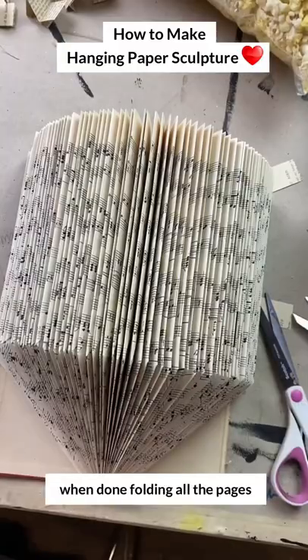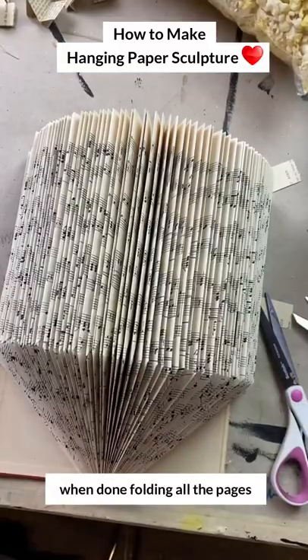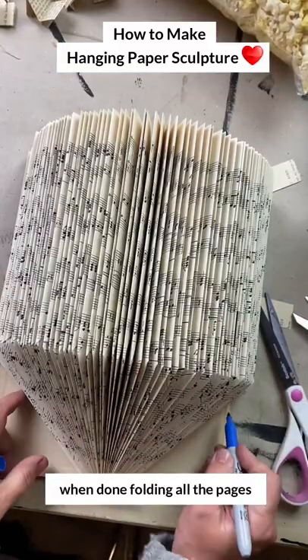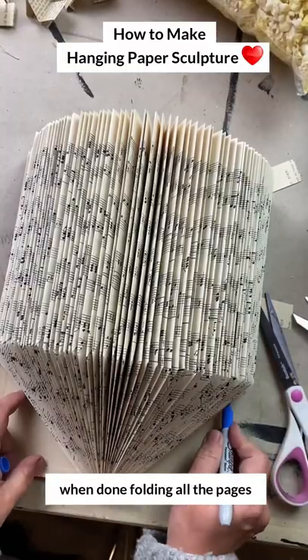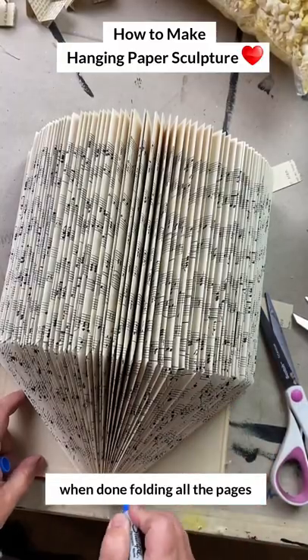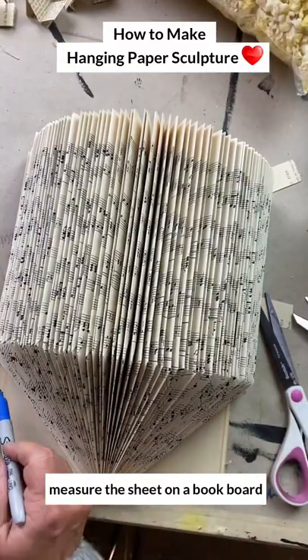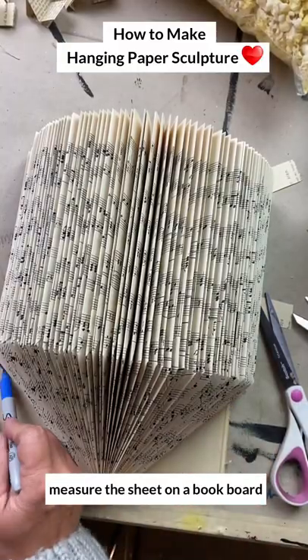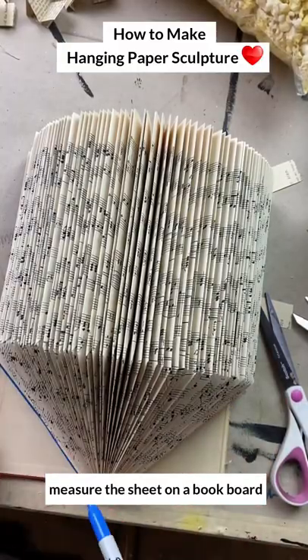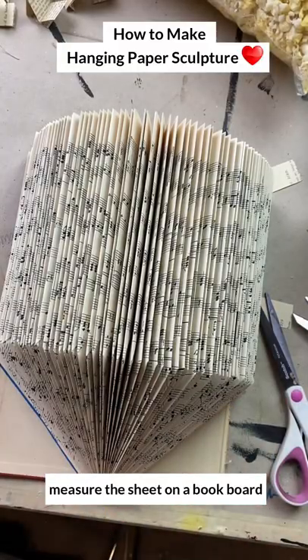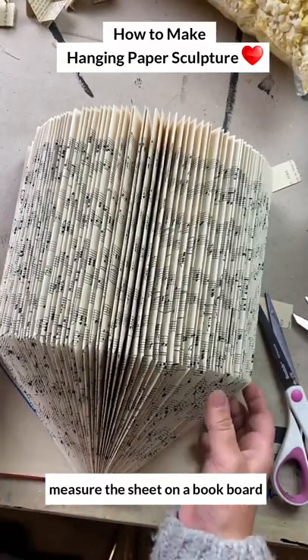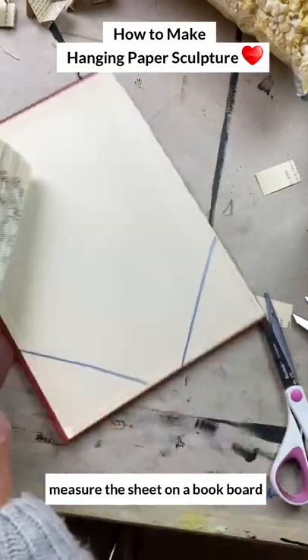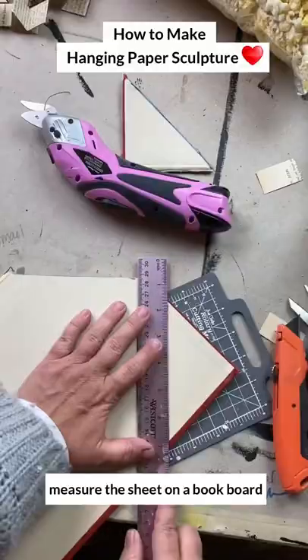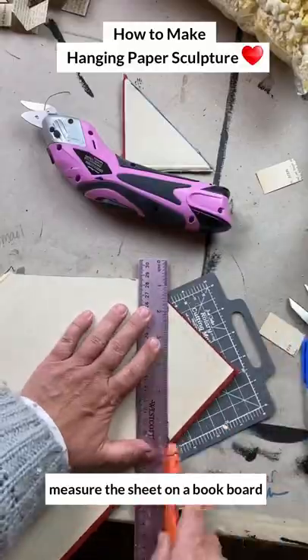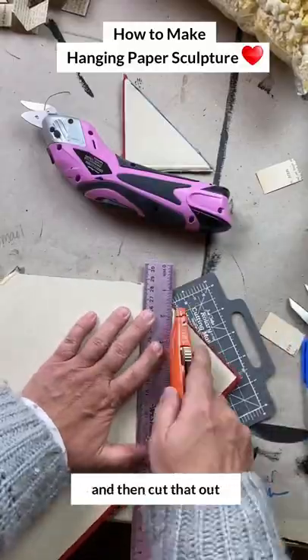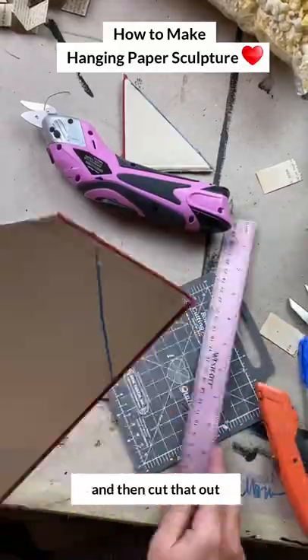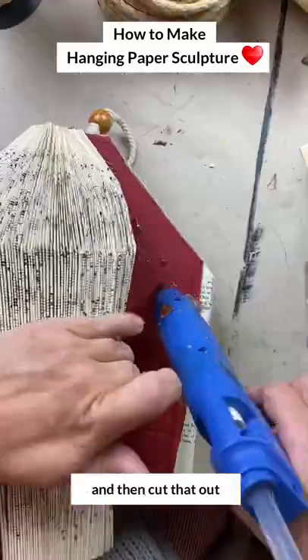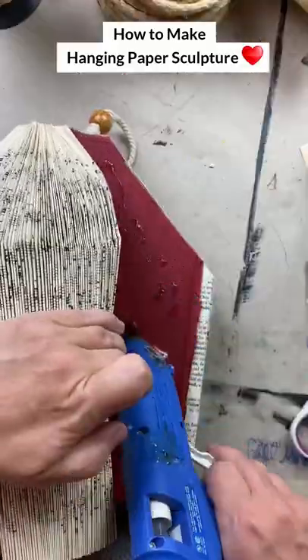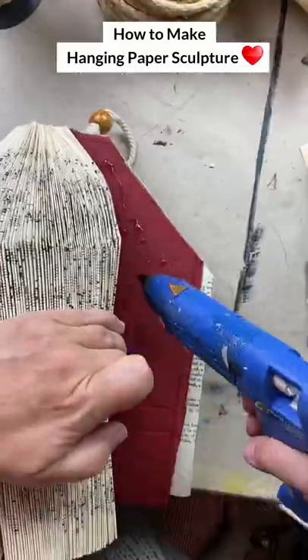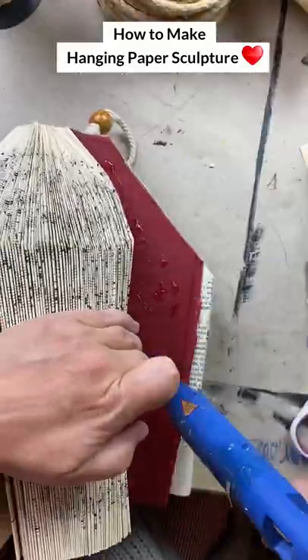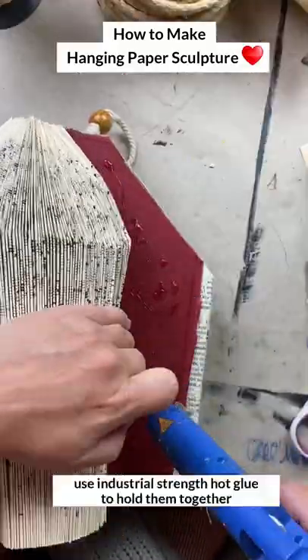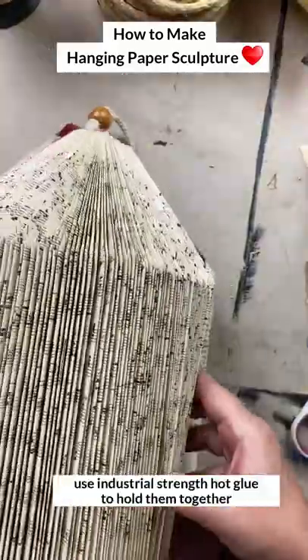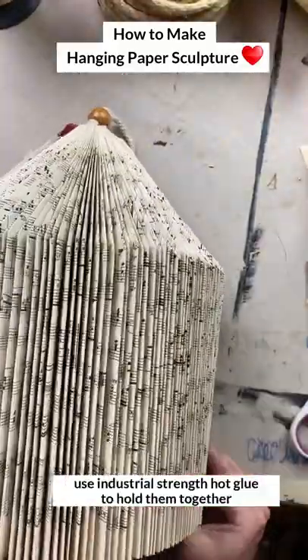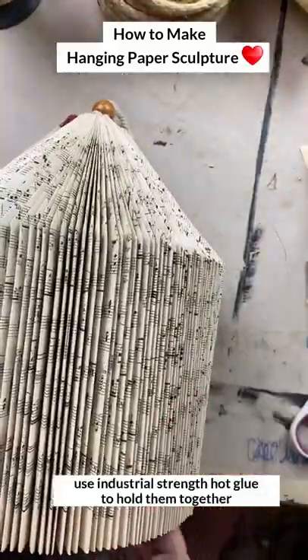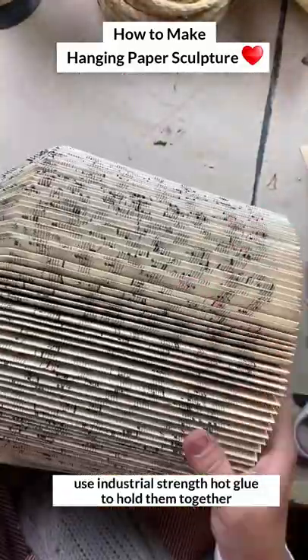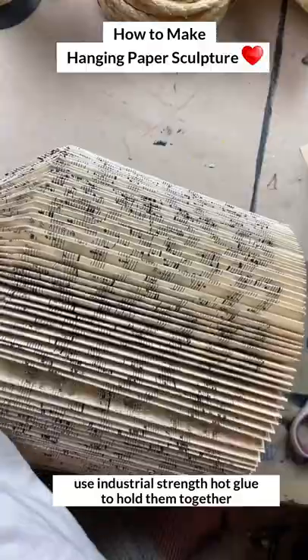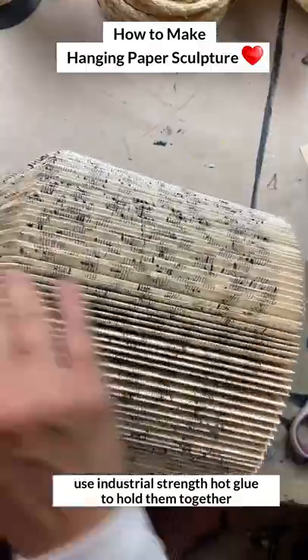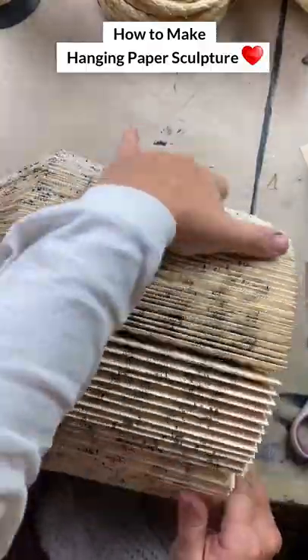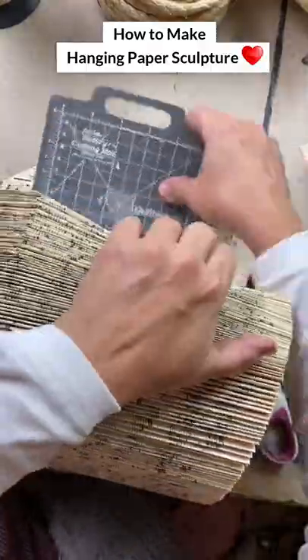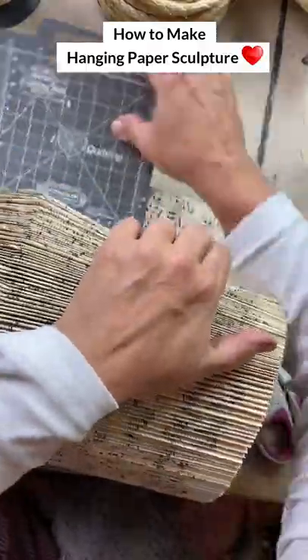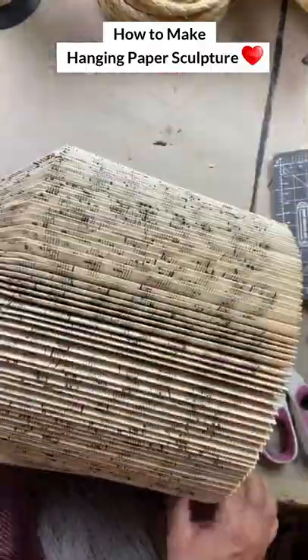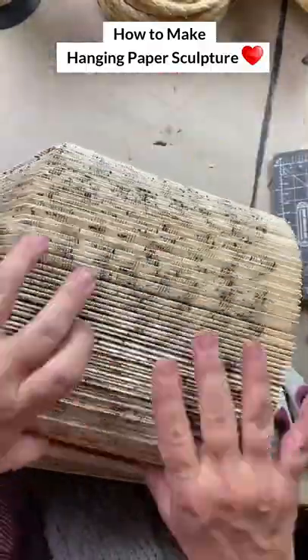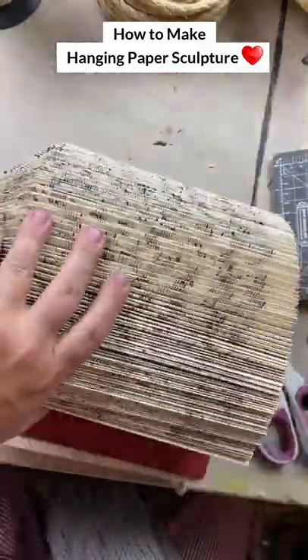When I was done I measured the shape on a book board and then cut that out. I then used some industrial strength hot glue because both of these books are really, really heavy.